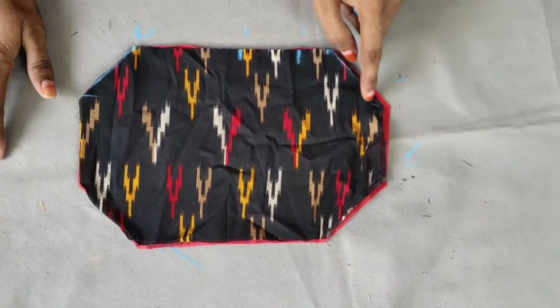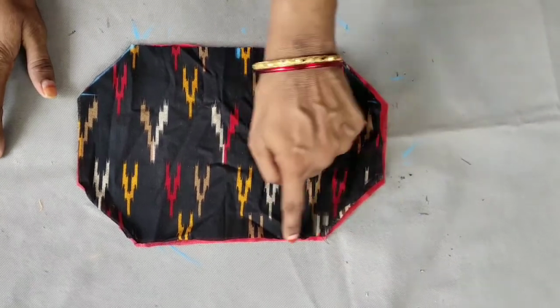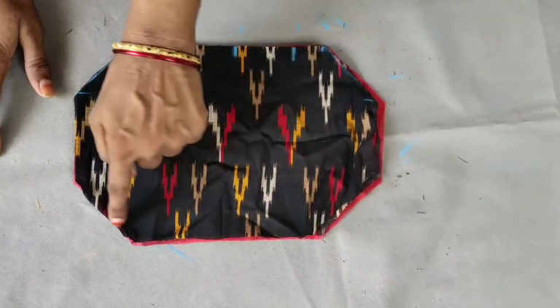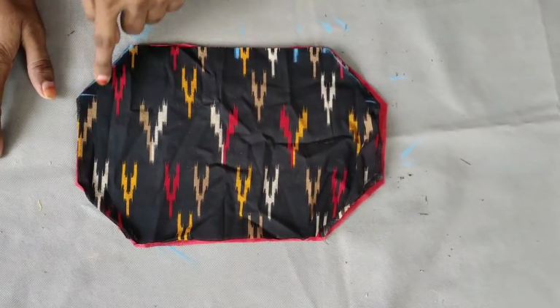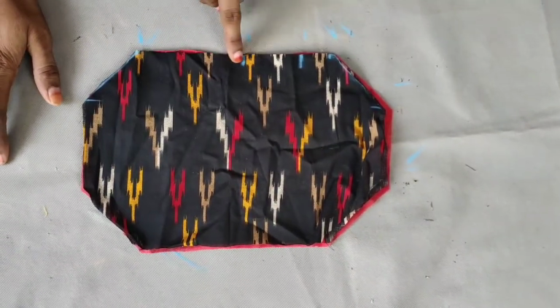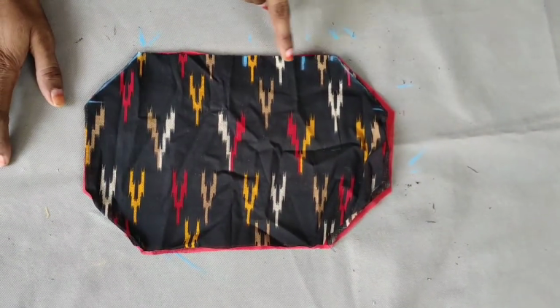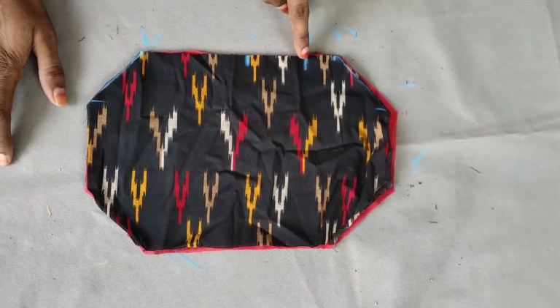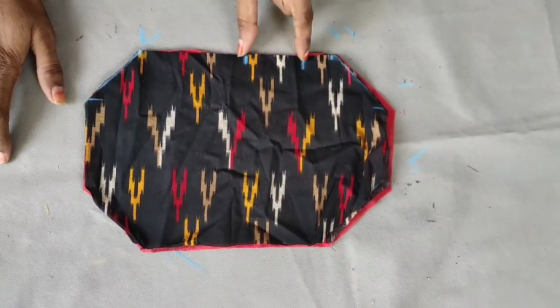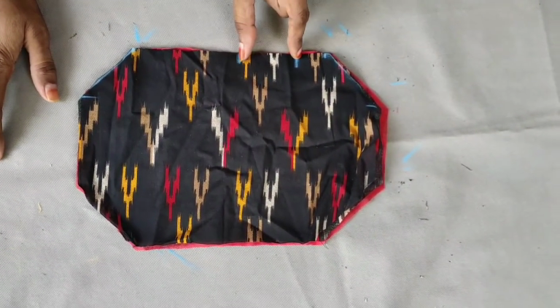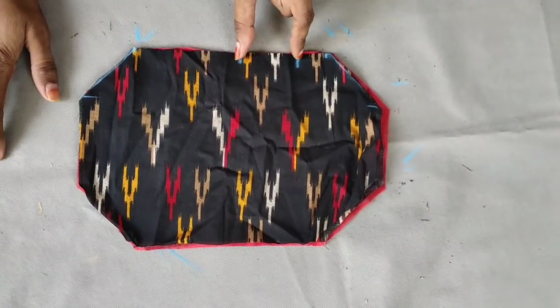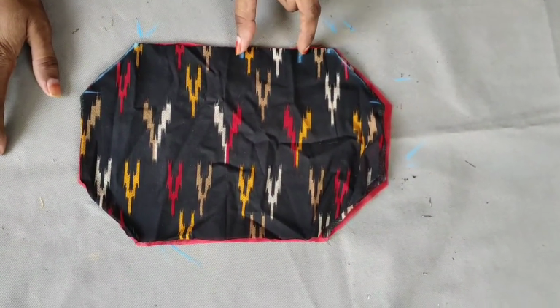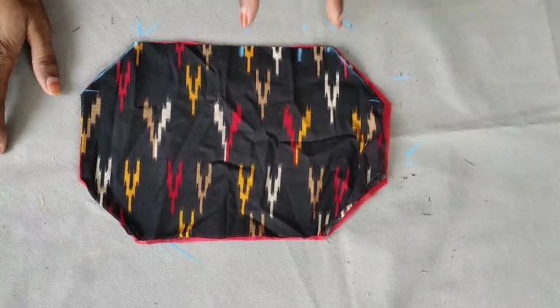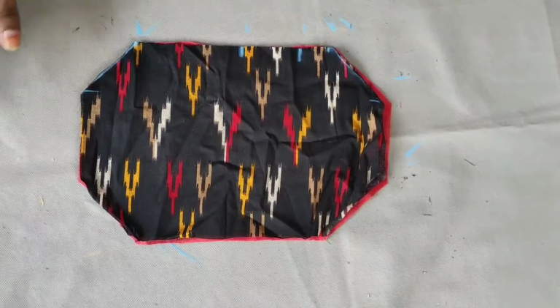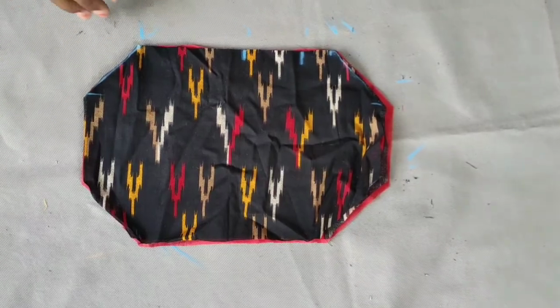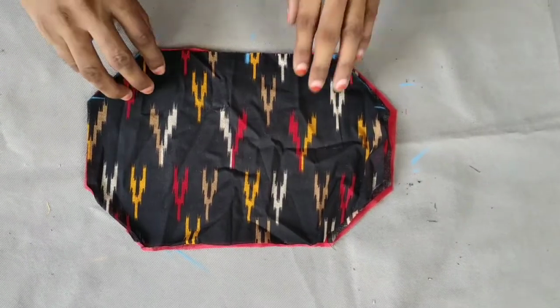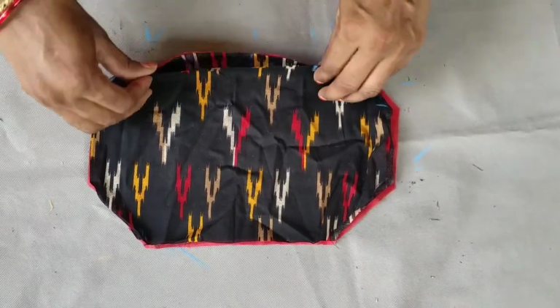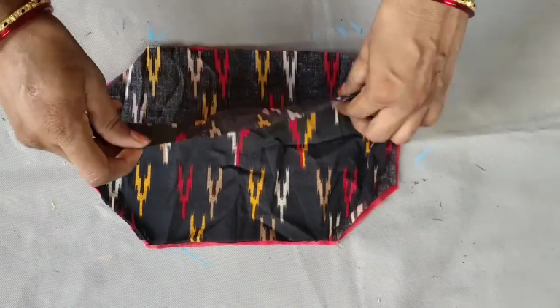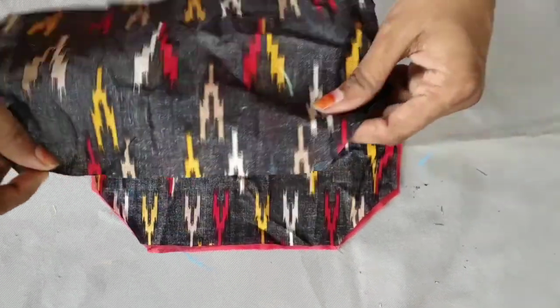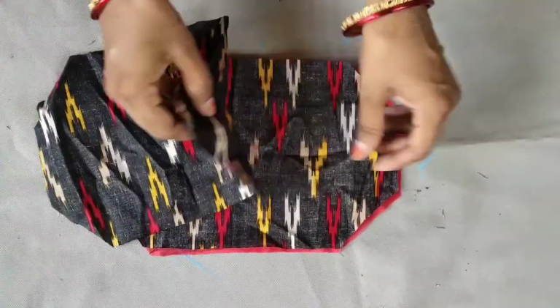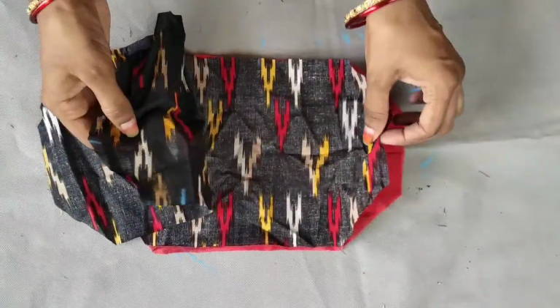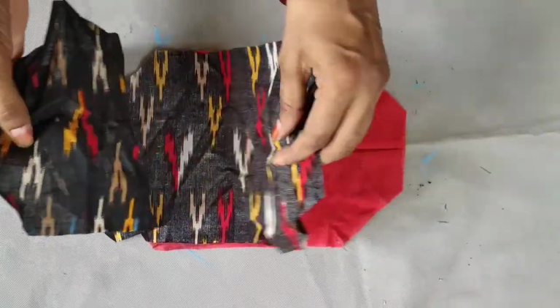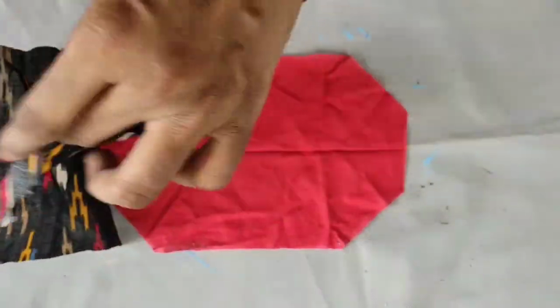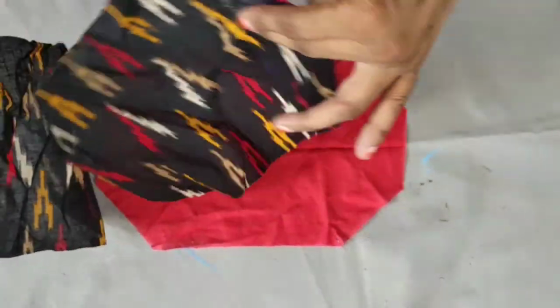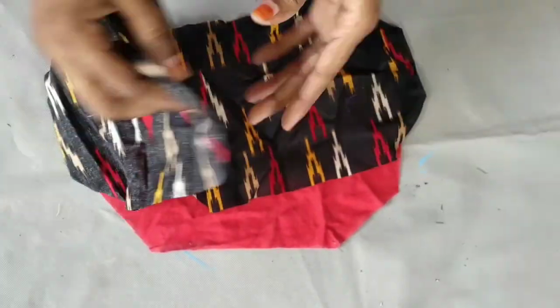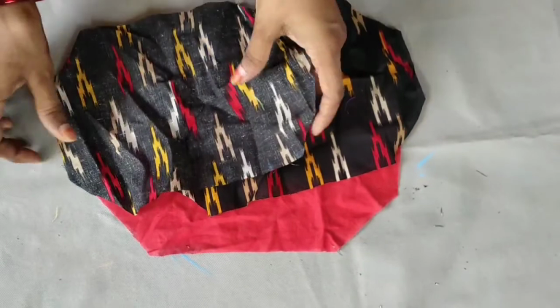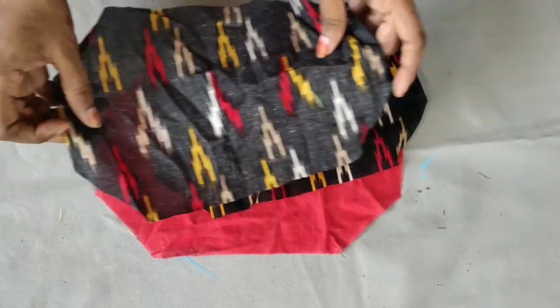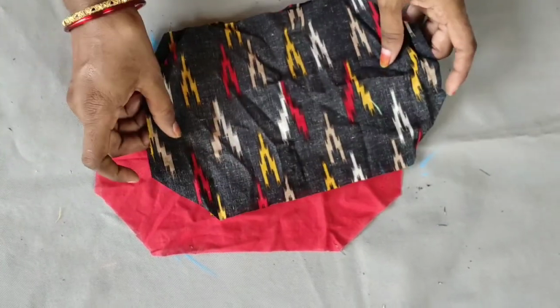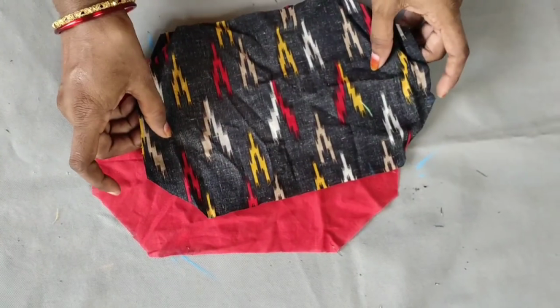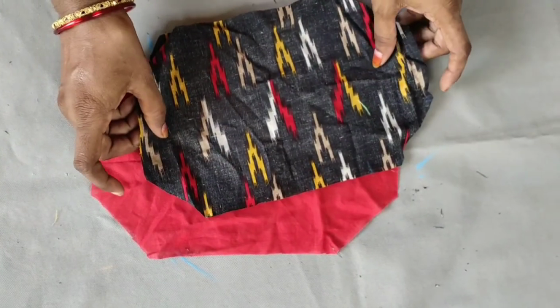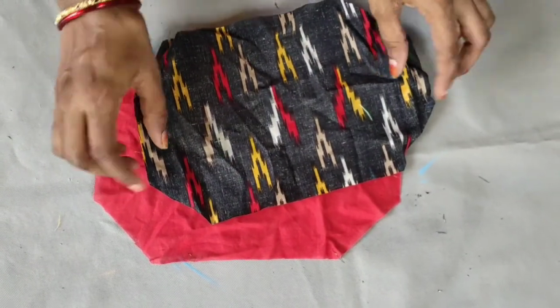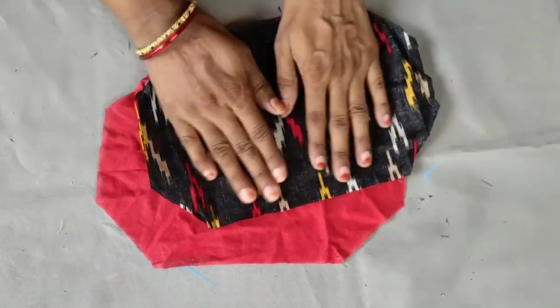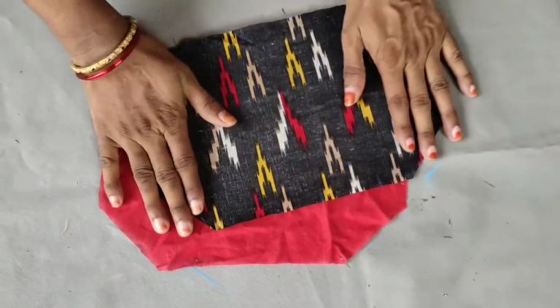We'll cut the other half of the pattern. I'll cut the other half of the pattern.